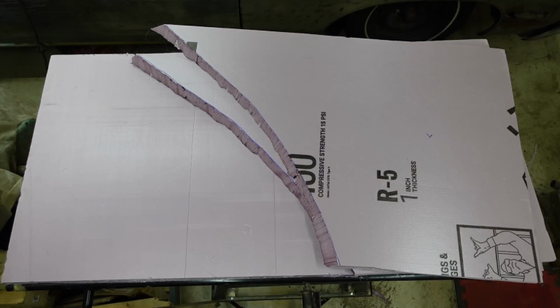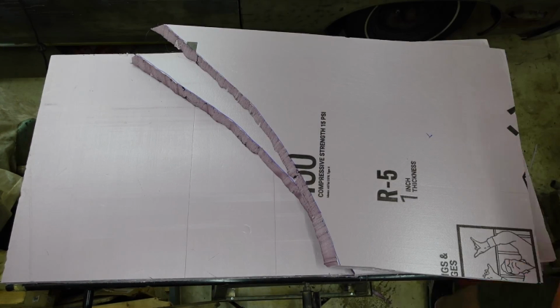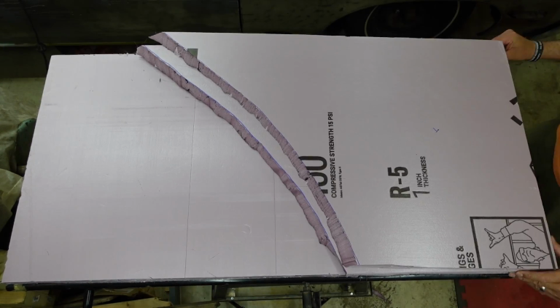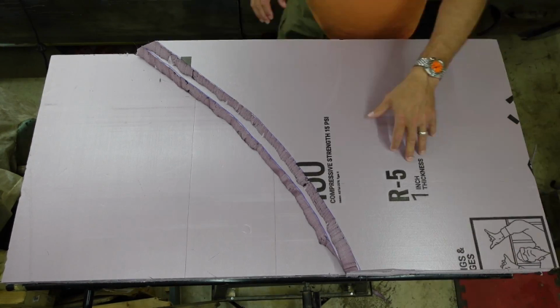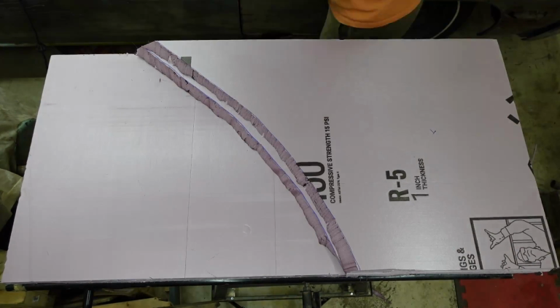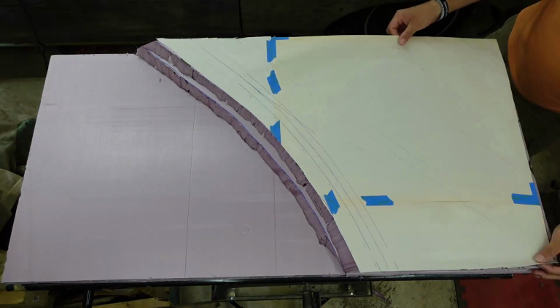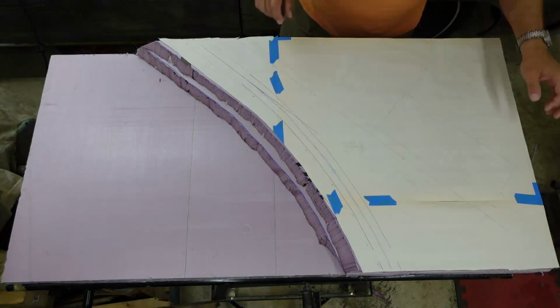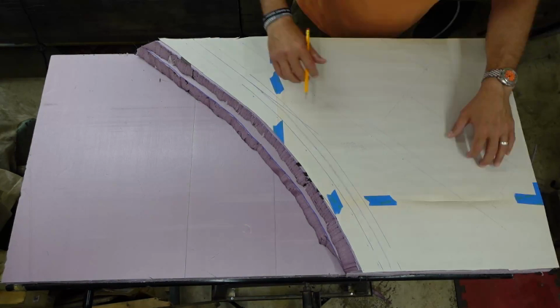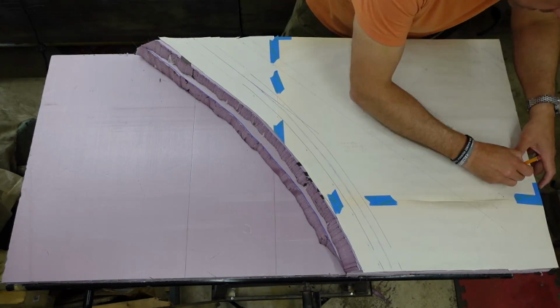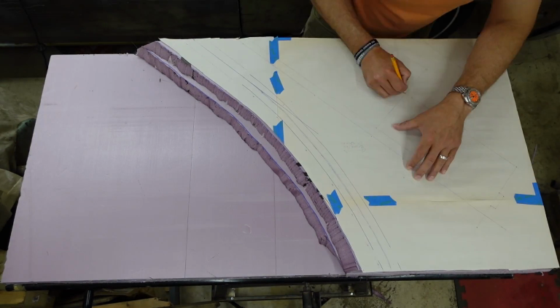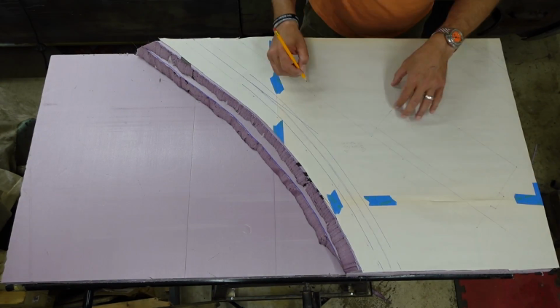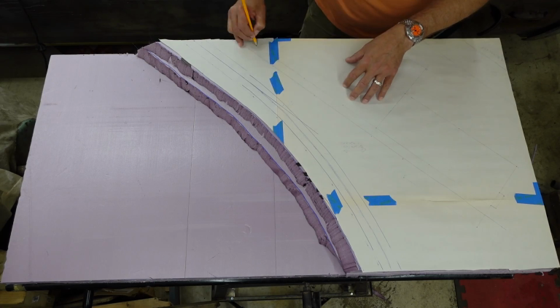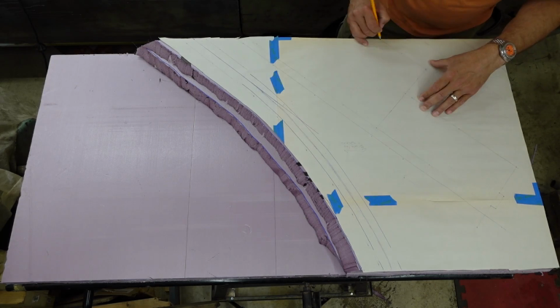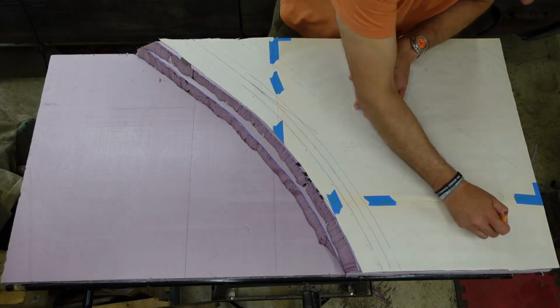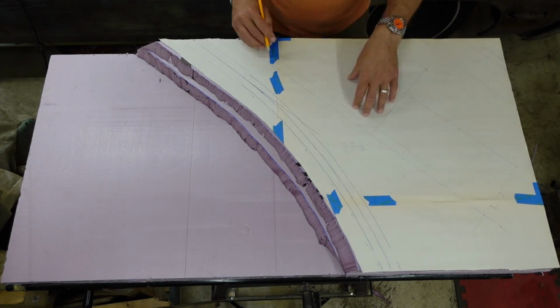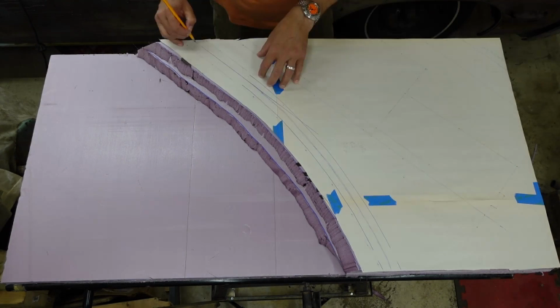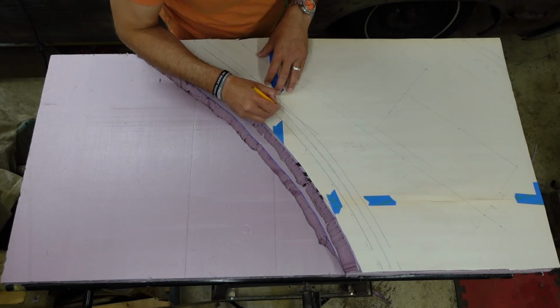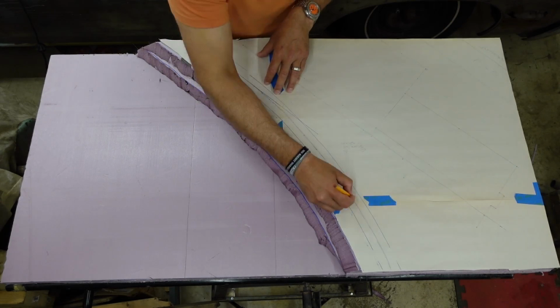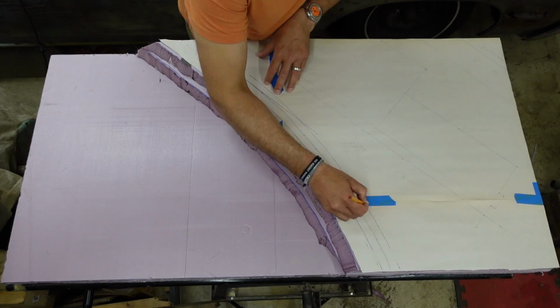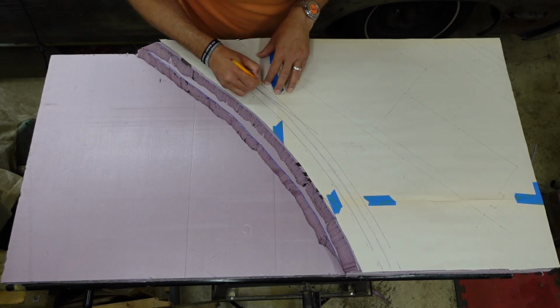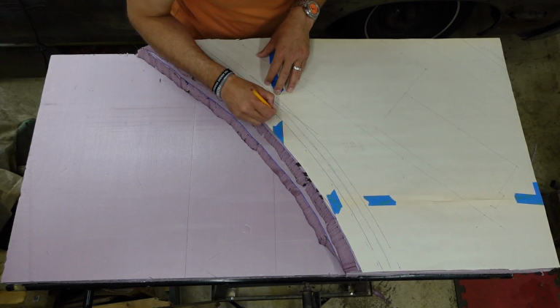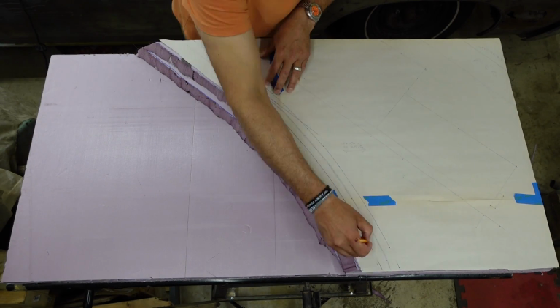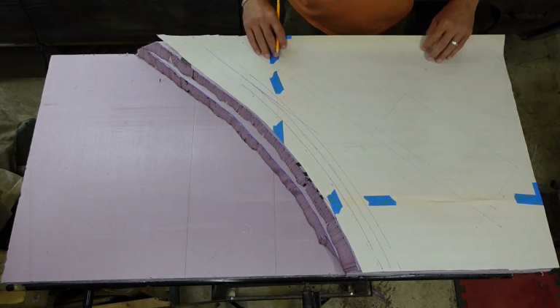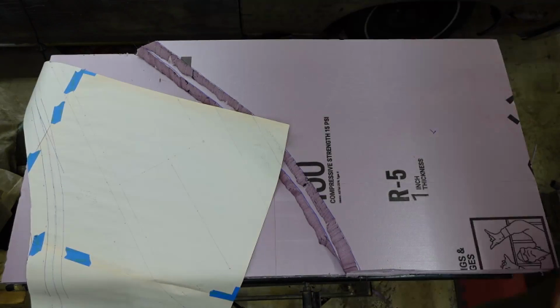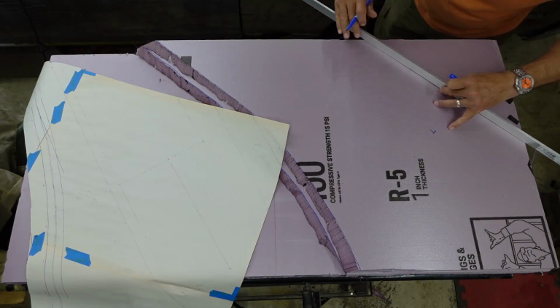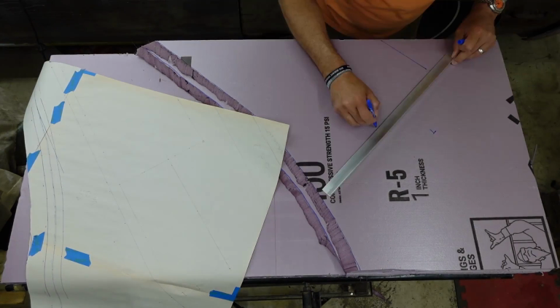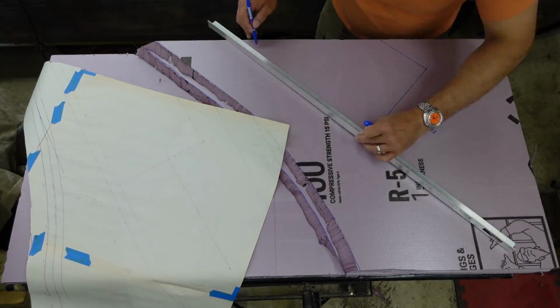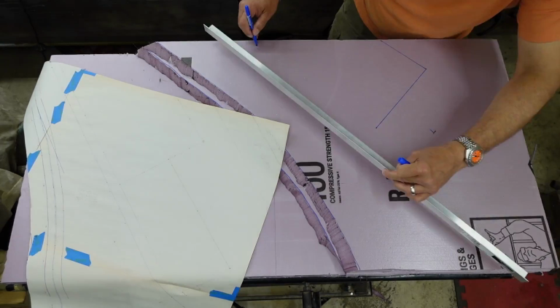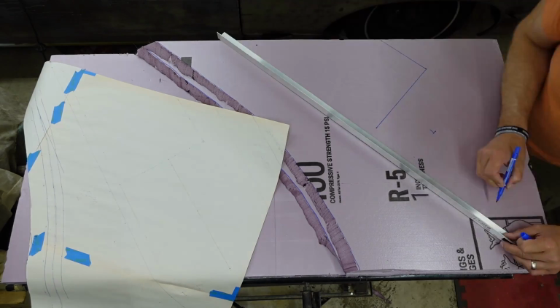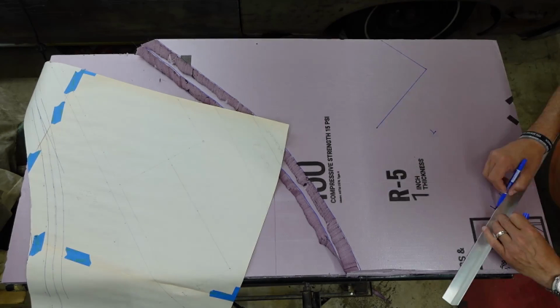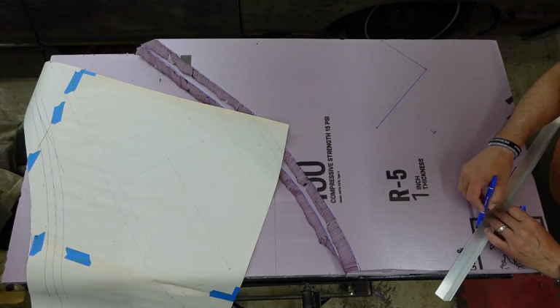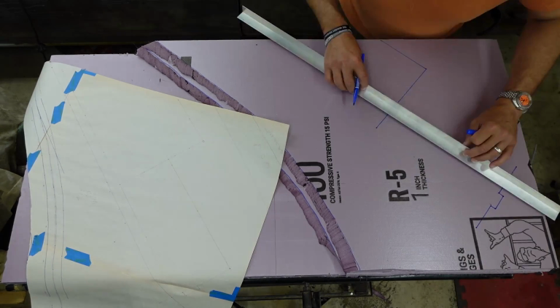I started cutting up some one-inch extruded polystyrene foam to the right shape. I got a cheap hot wire cutter set from Amazon. It's not the best, but works much better than any knife.